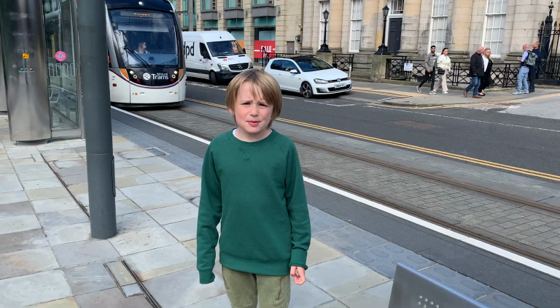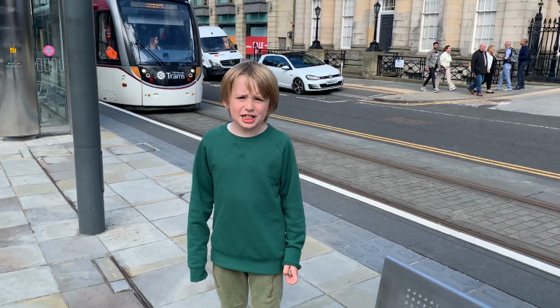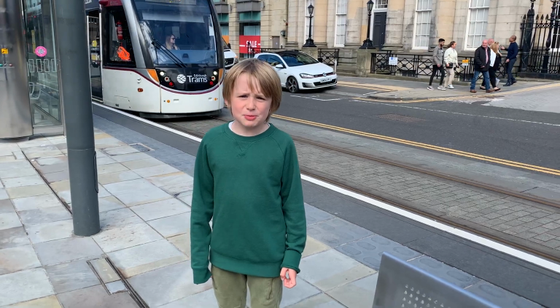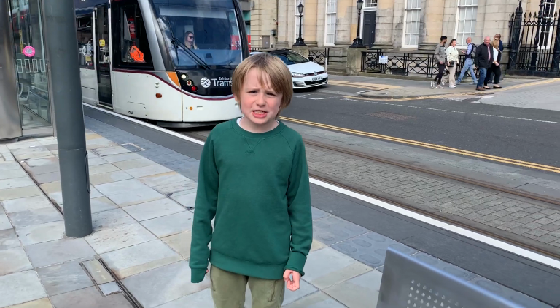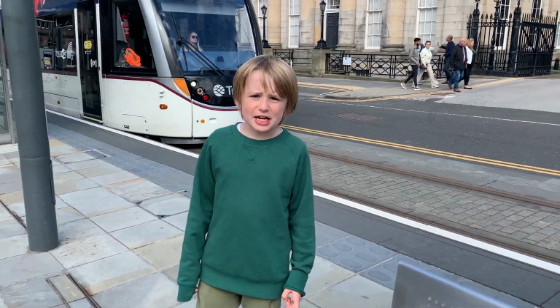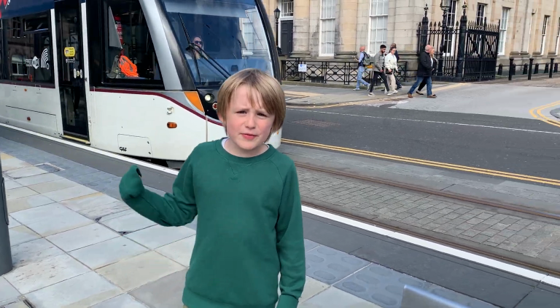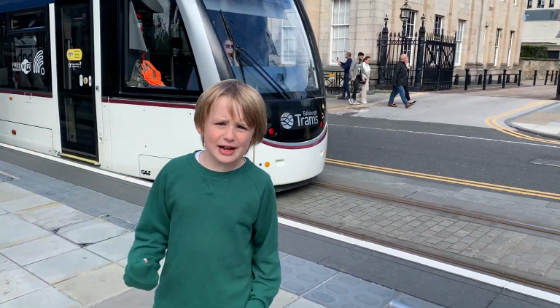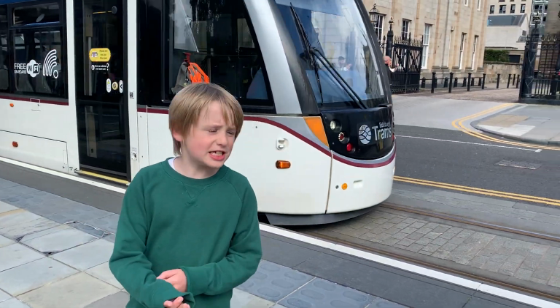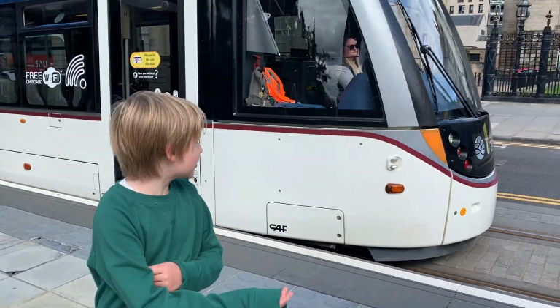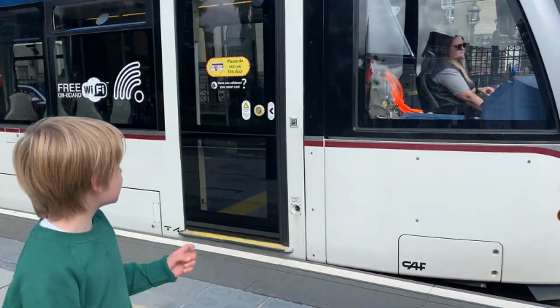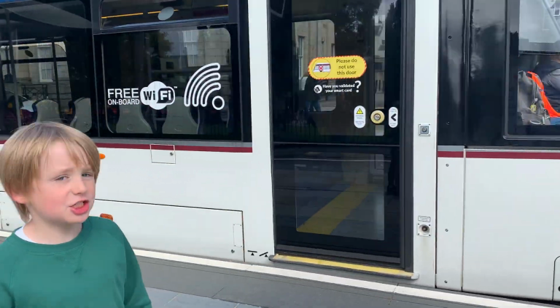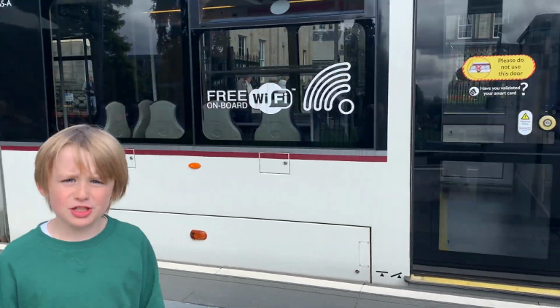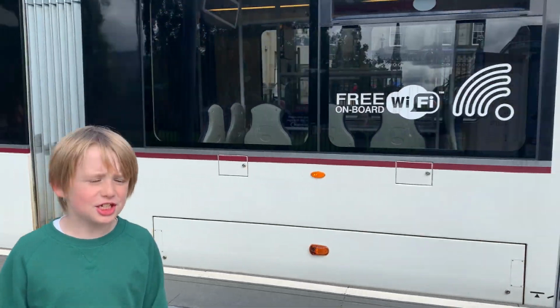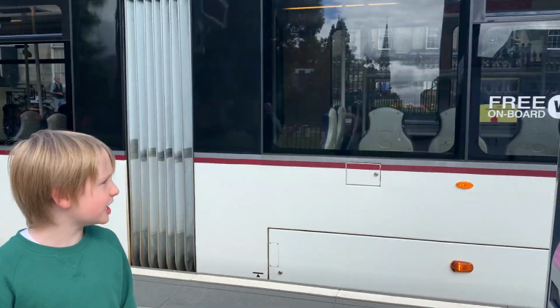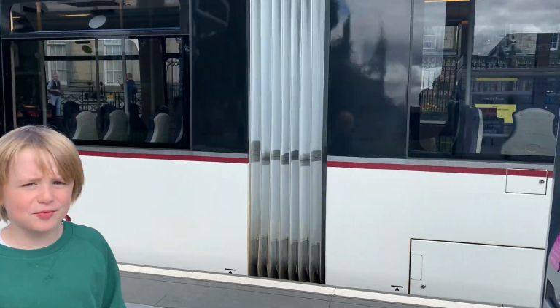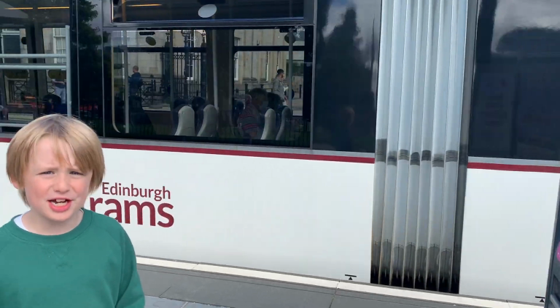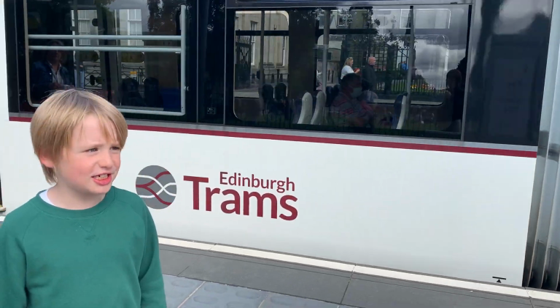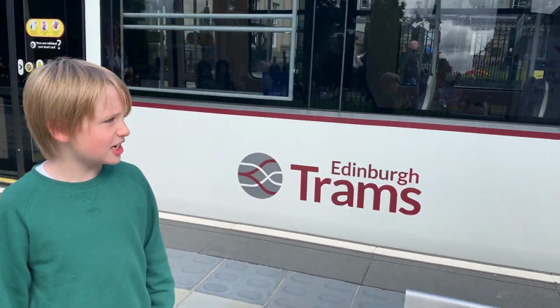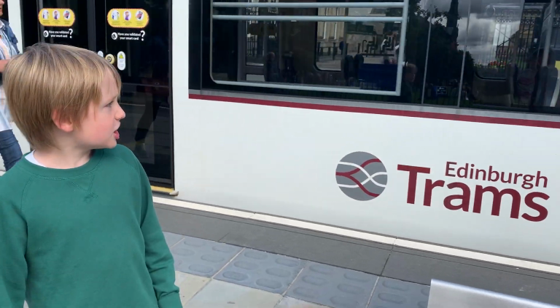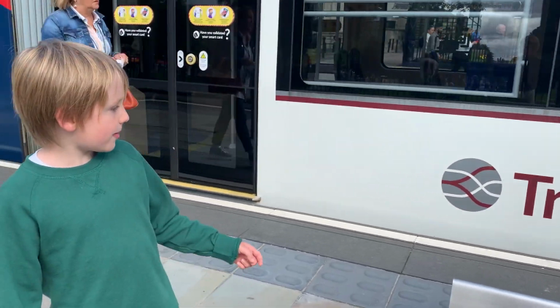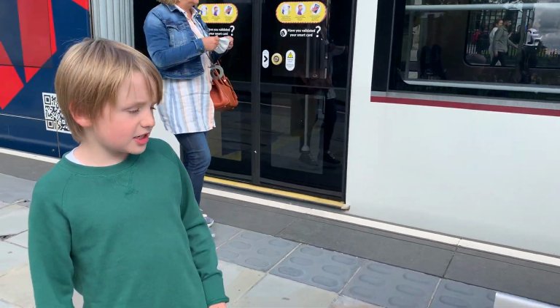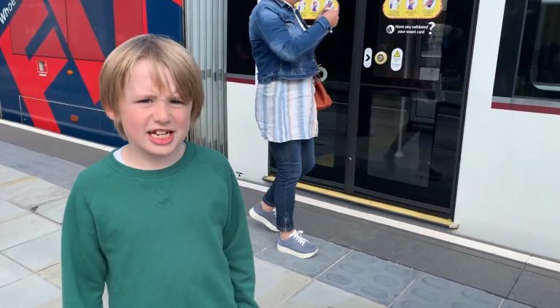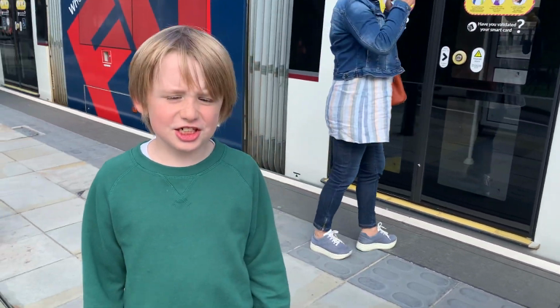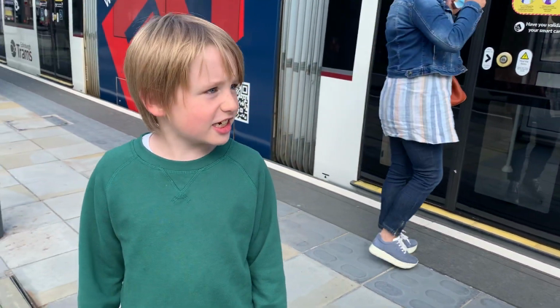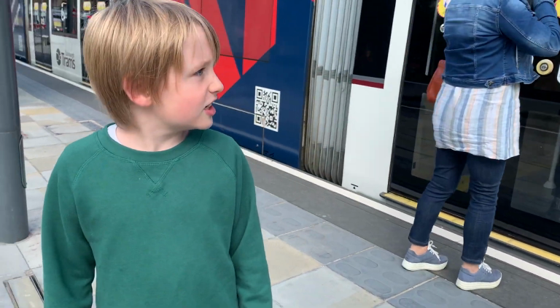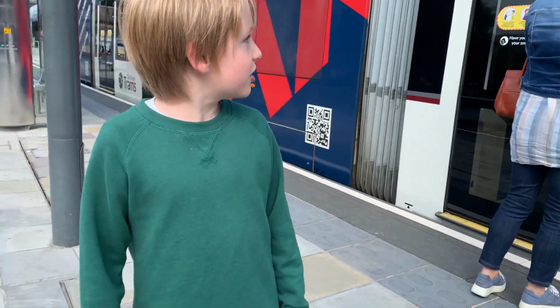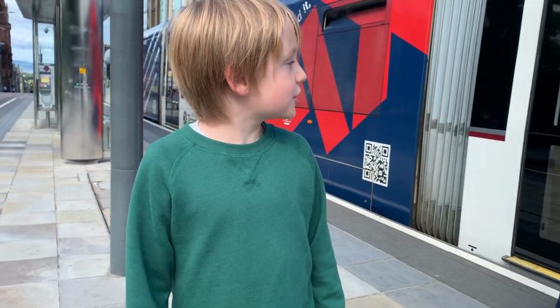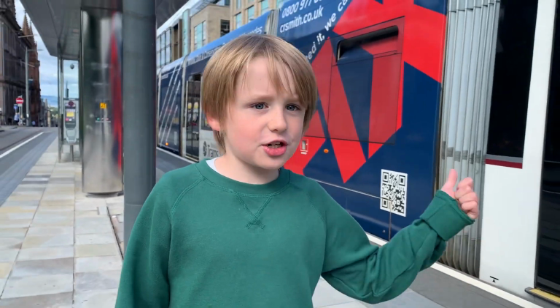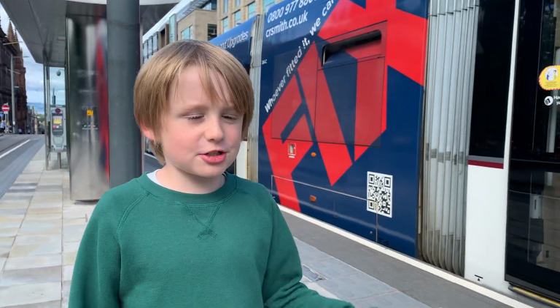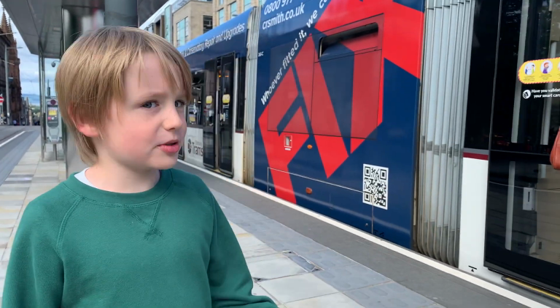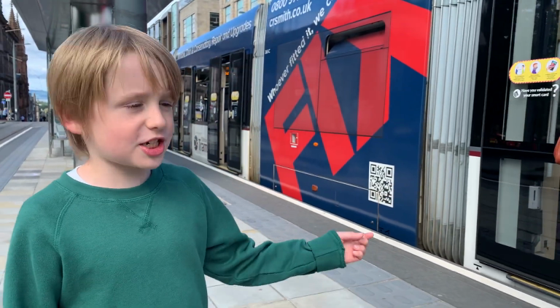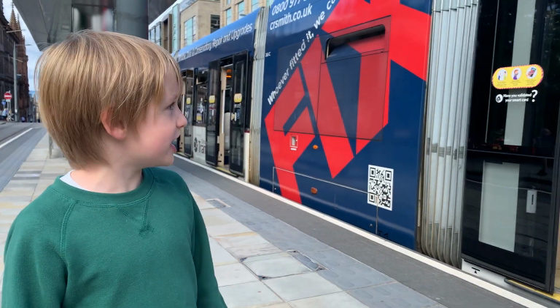Sefic Station is back today with a tram video. As you can see, the tram is just going into the station — very nice indeed. I'm in the station now, and the doors are about to open.